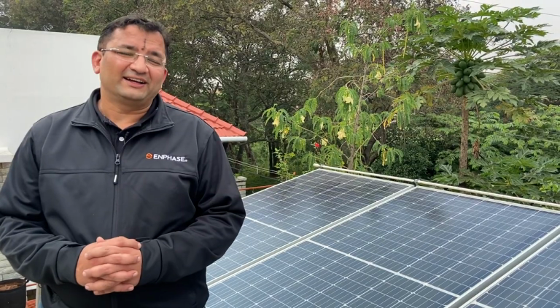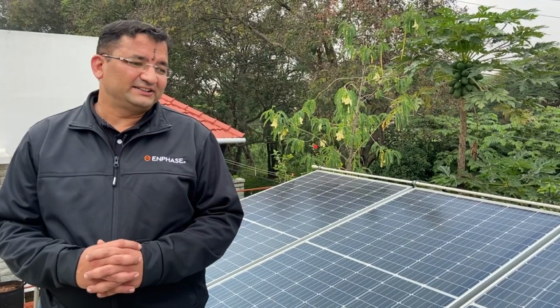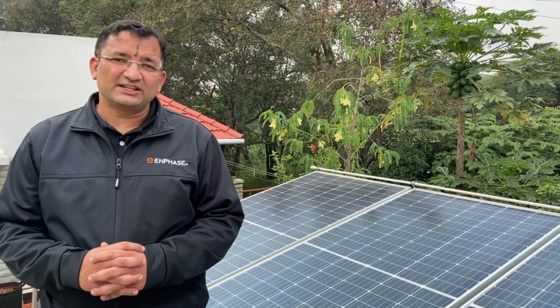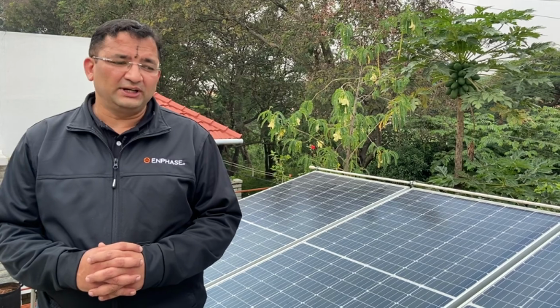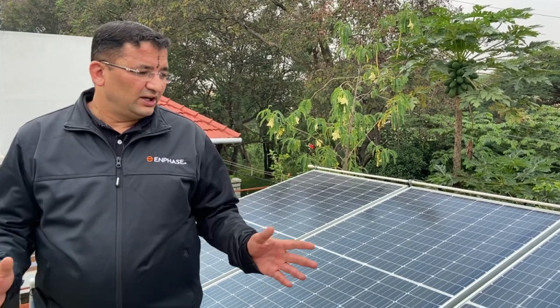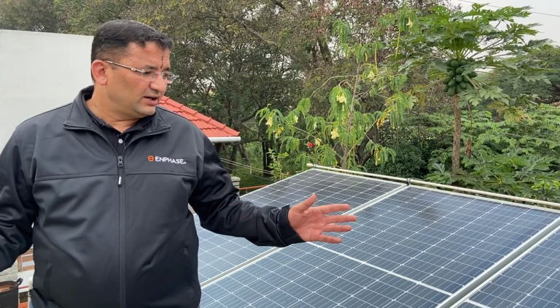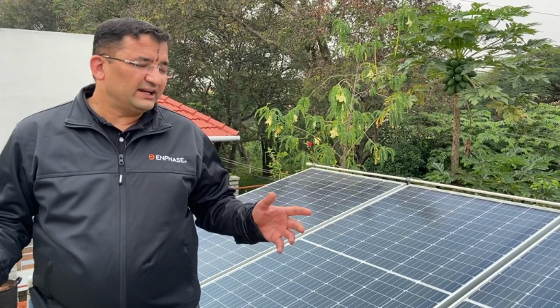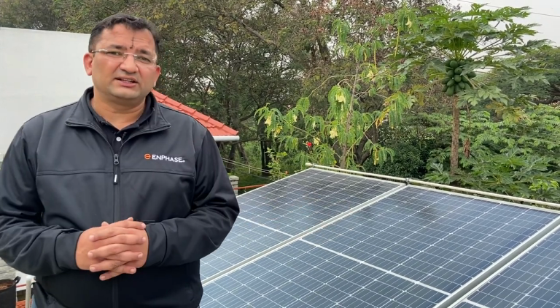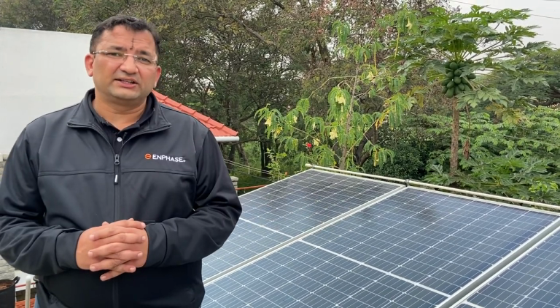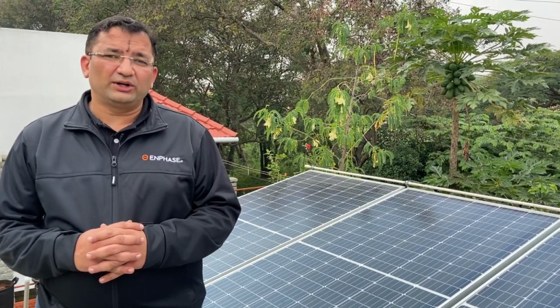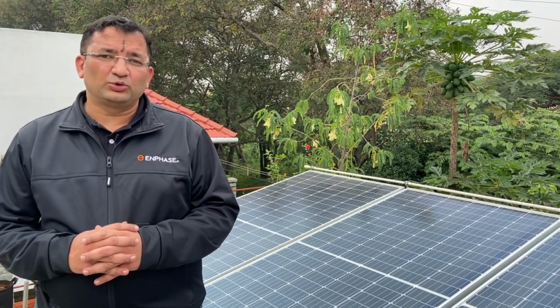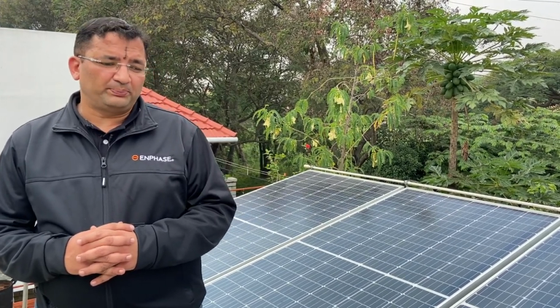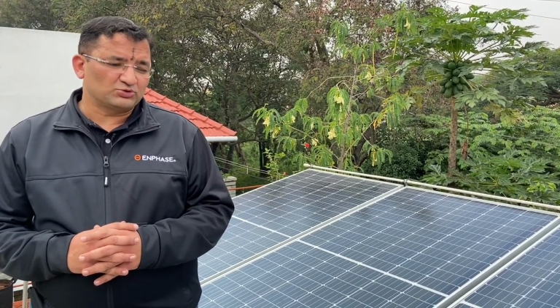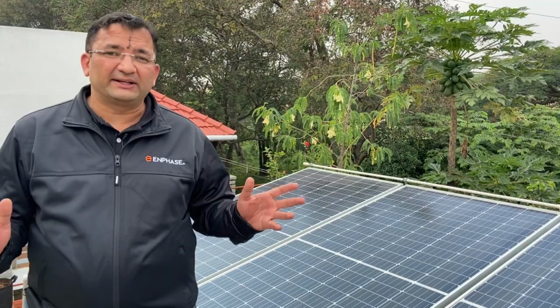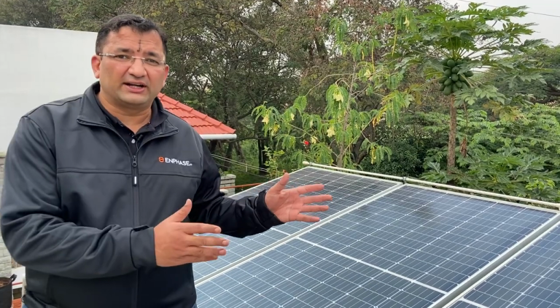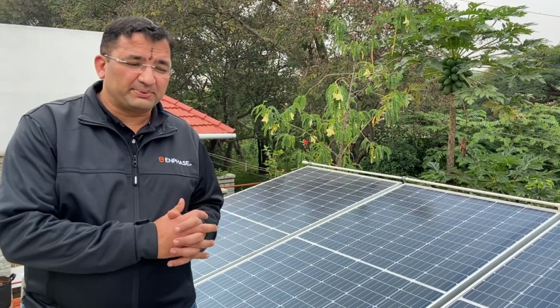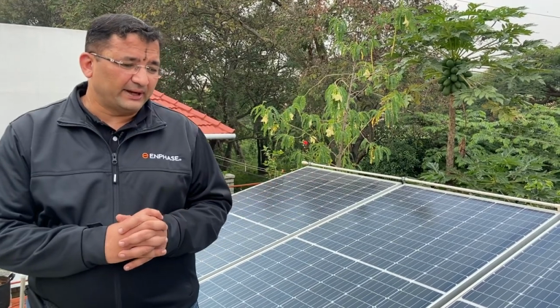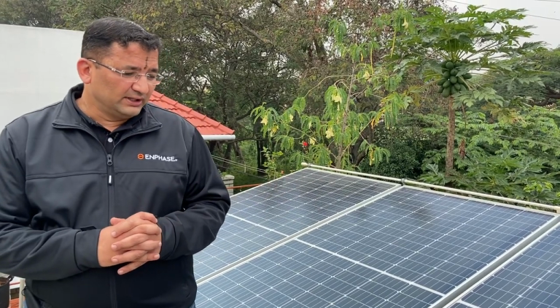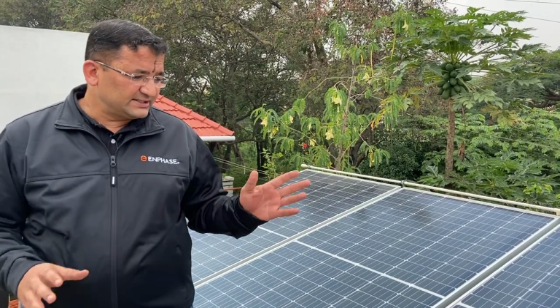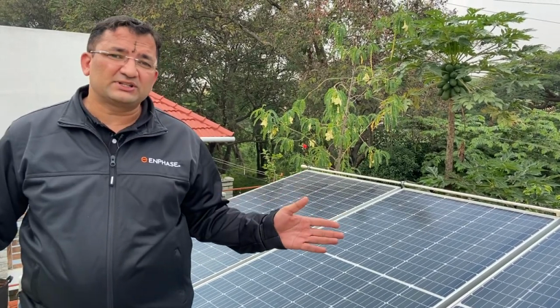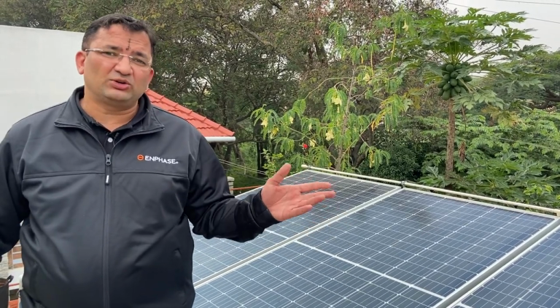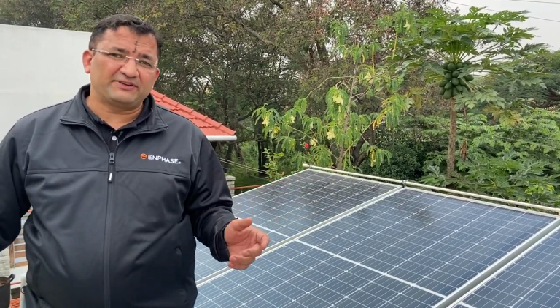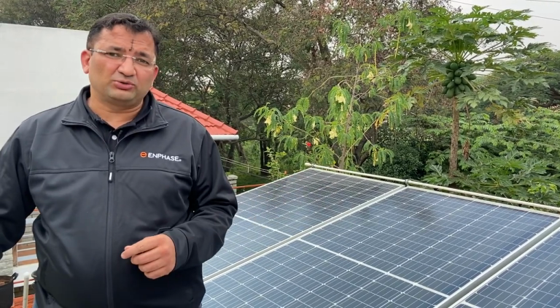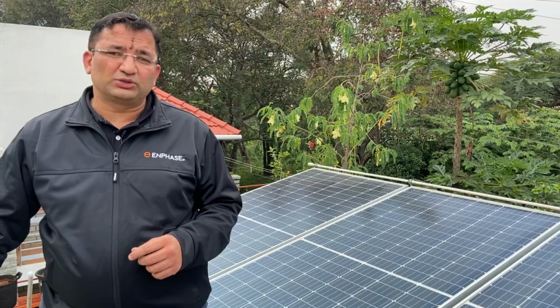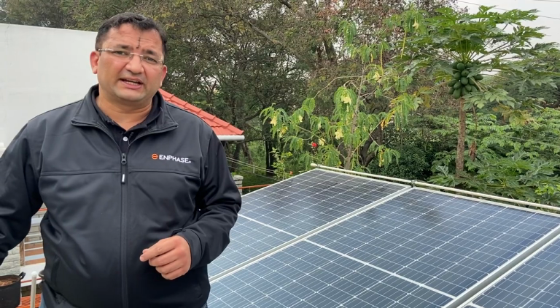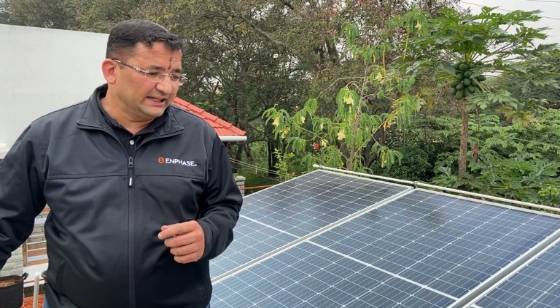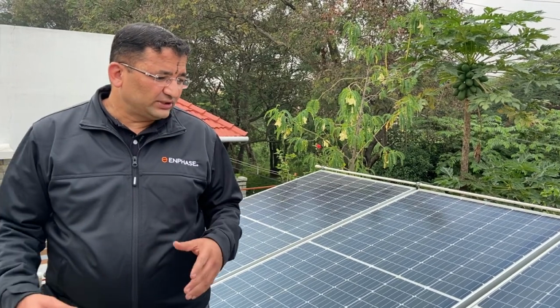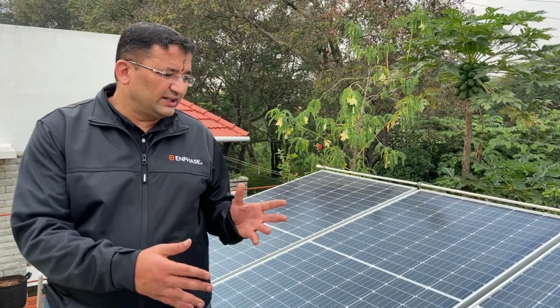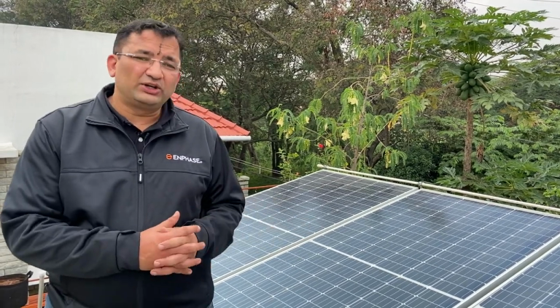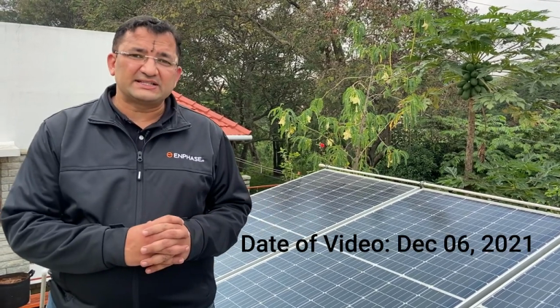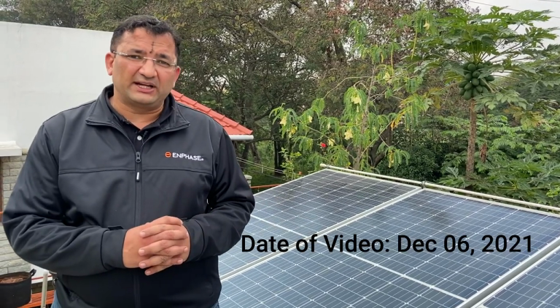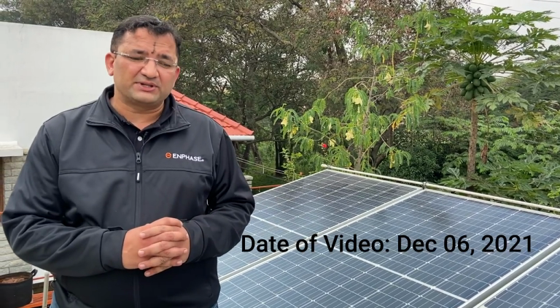Hi, this is Sunil. We are at this 3 kilowatt rooftop solar plant installed at J.P. Nagar, Bangalore. This system was commissioned on the 31st of October 2019, so it has been a little over two years since this plant was commissioned.